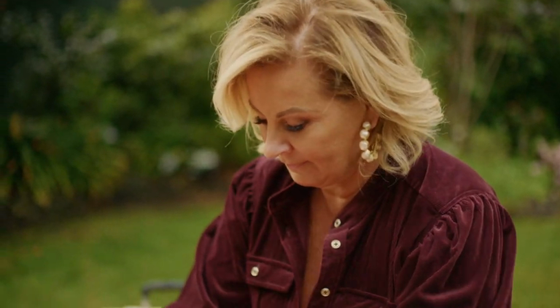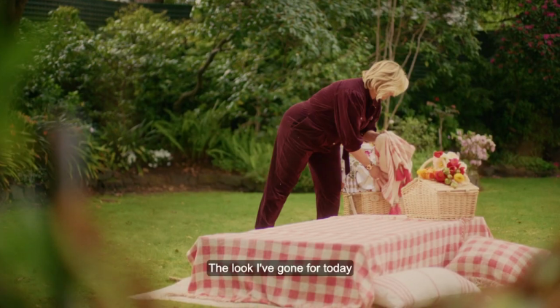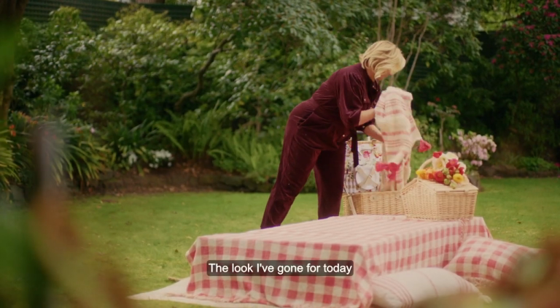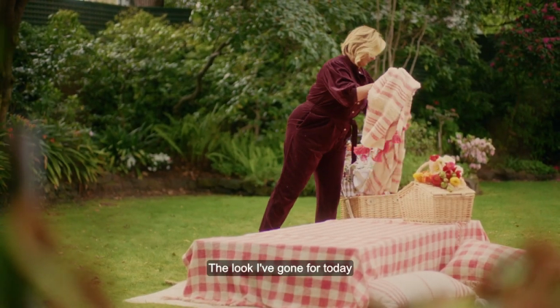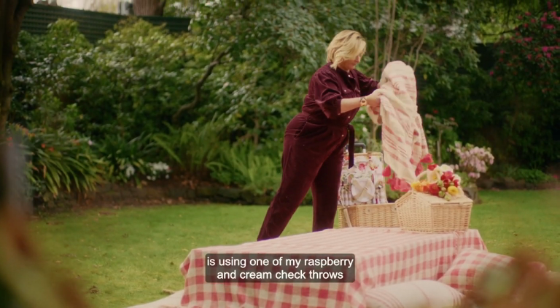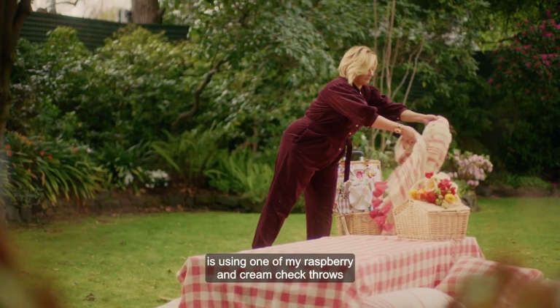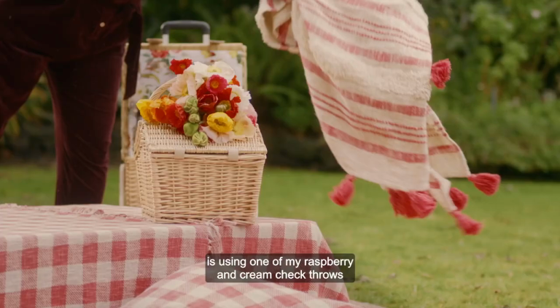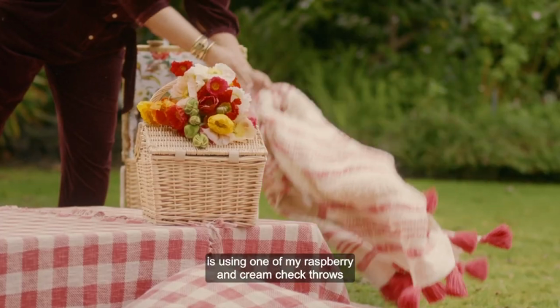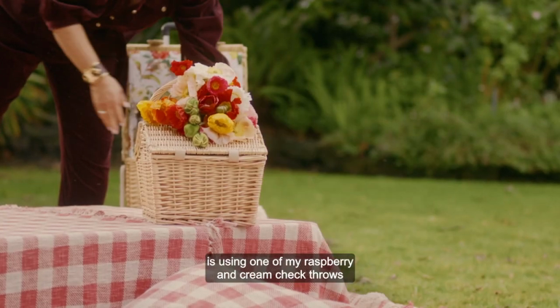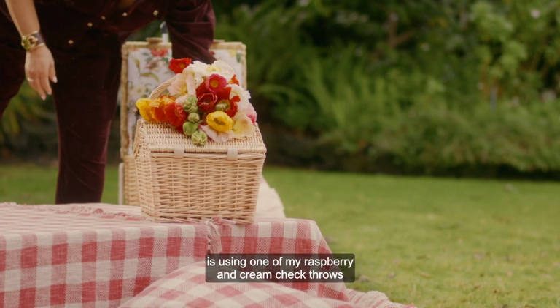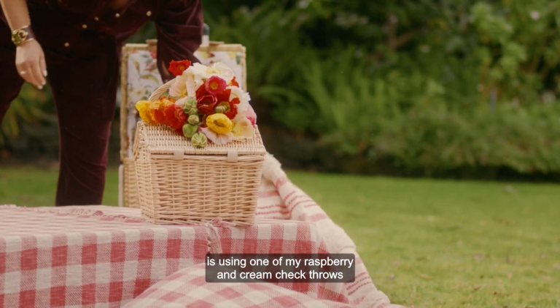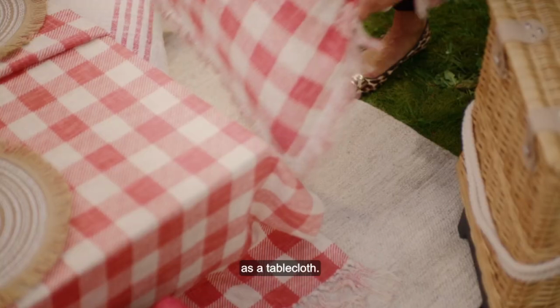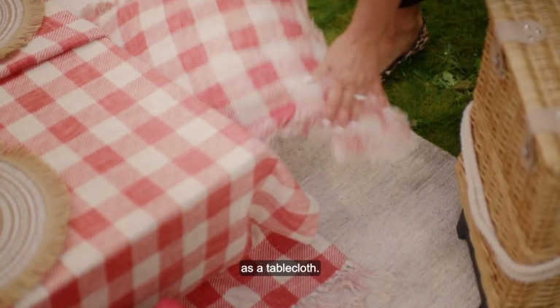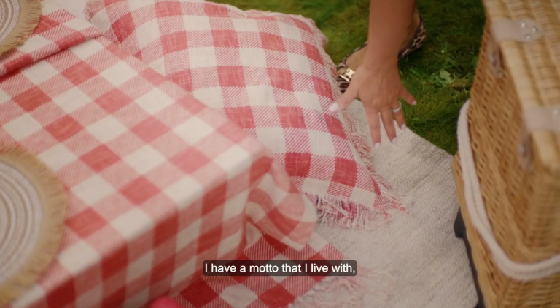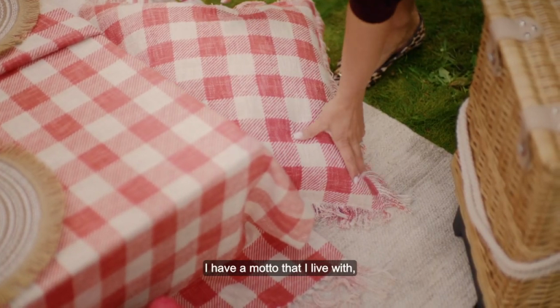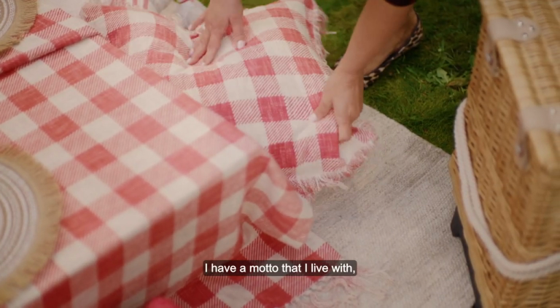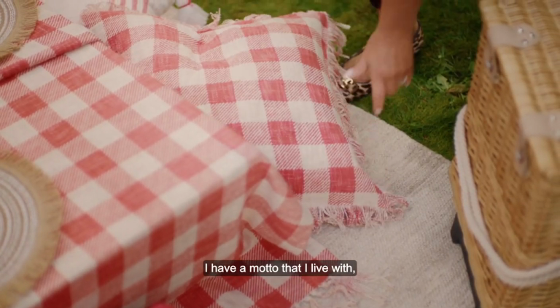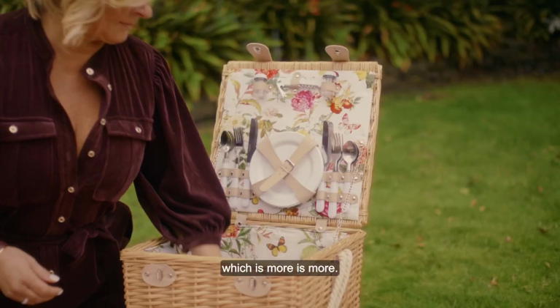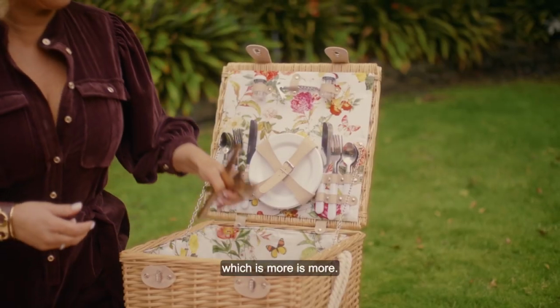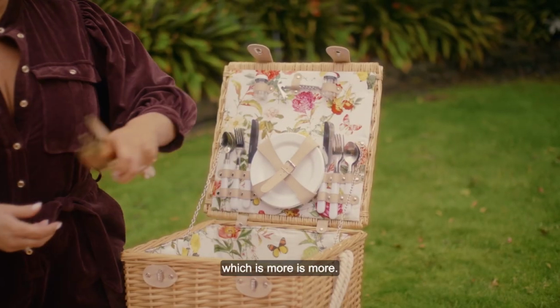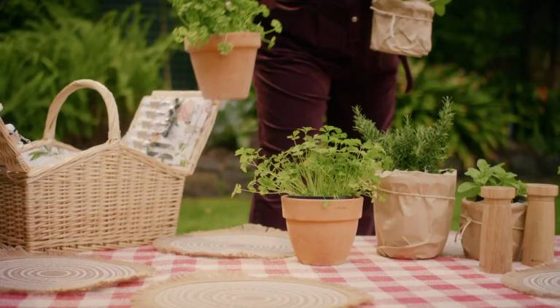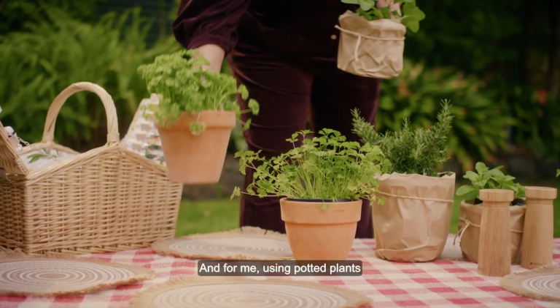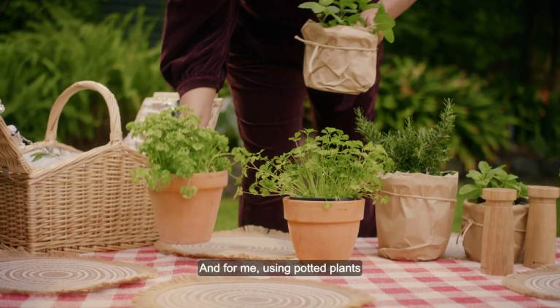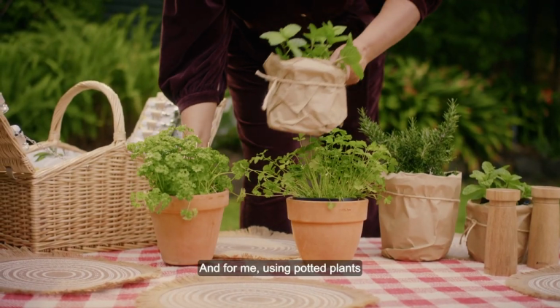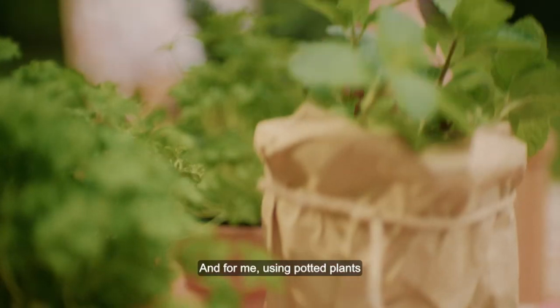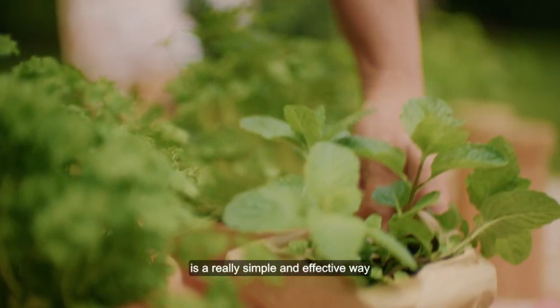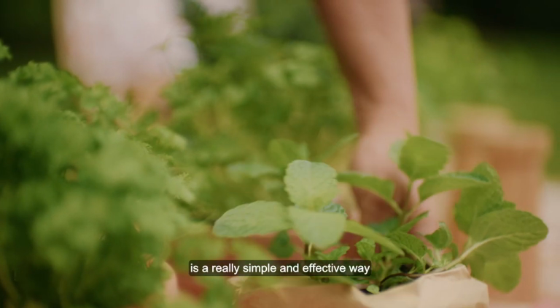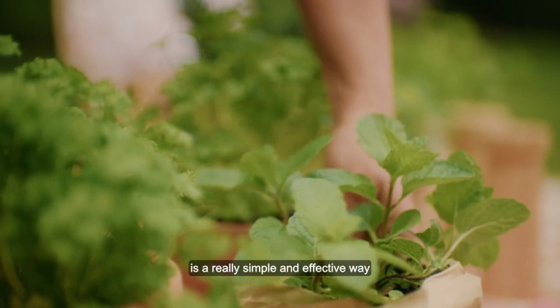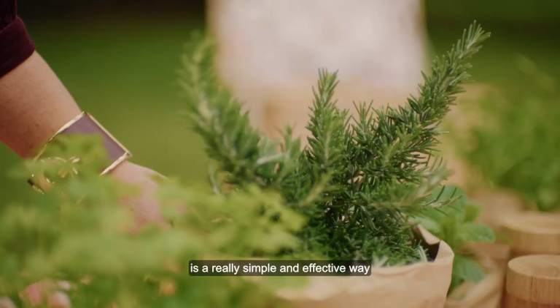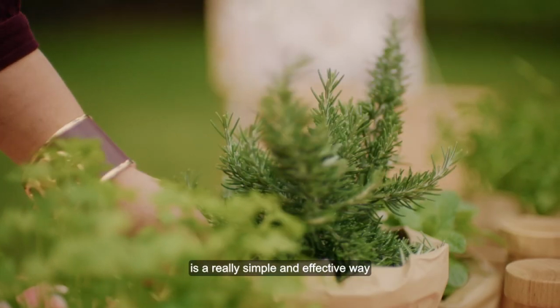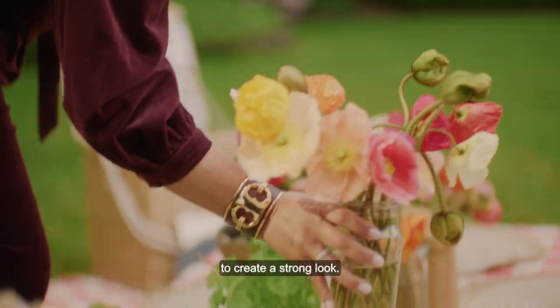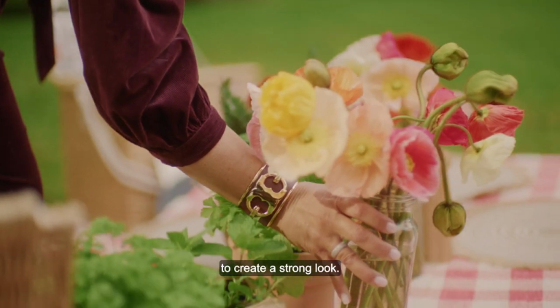The look I've gone for today is using one of my raspberry and cream check throws as a tablecloth. I have a motto that I live with, which is more is more. And for me, using potted plants is a really simple and effective way to create a strong look.